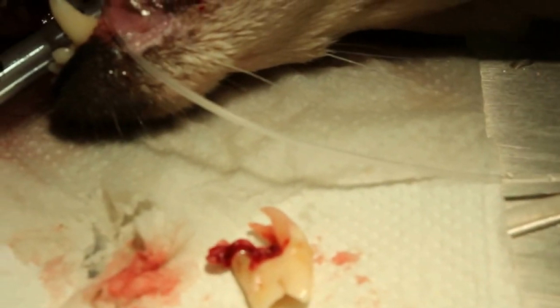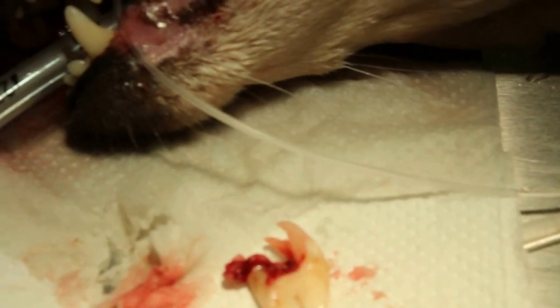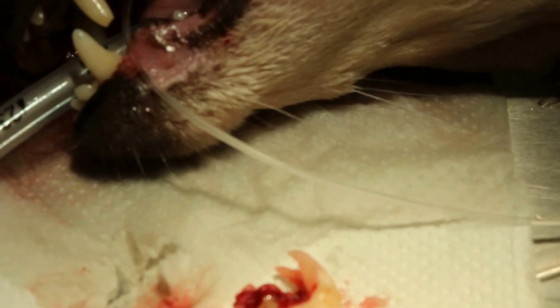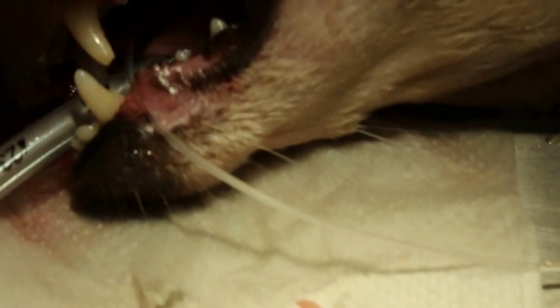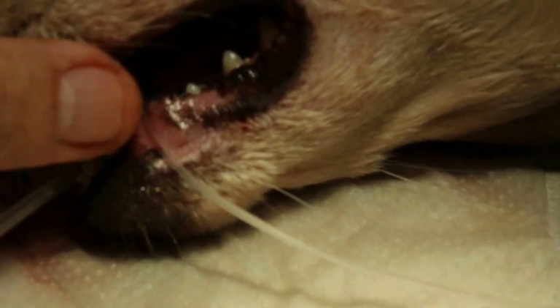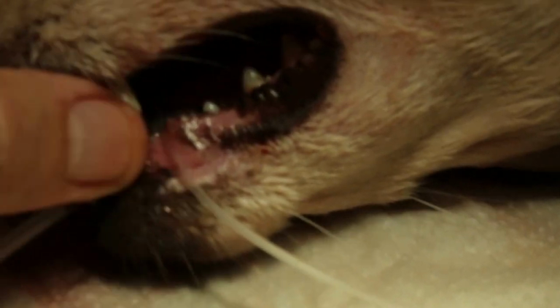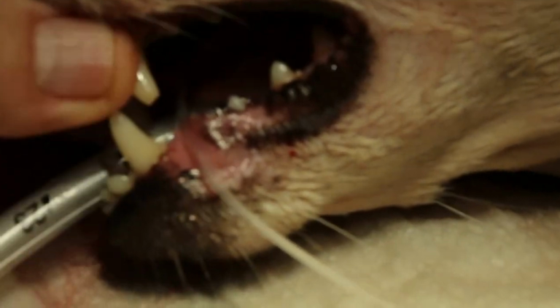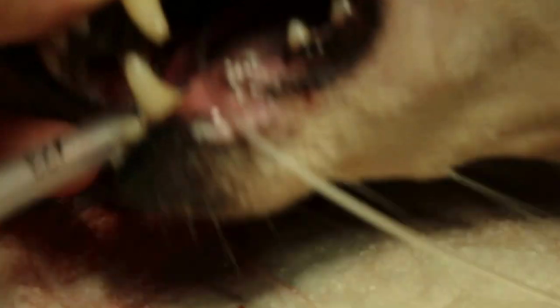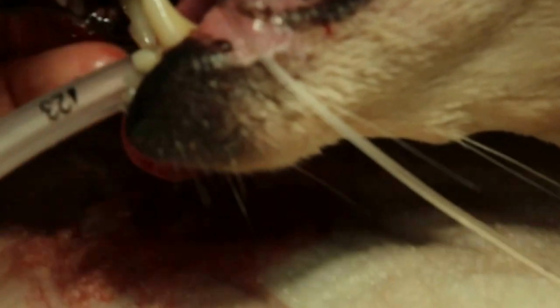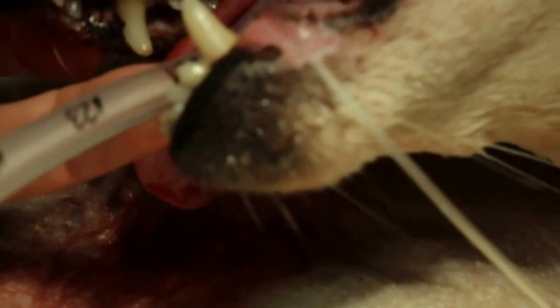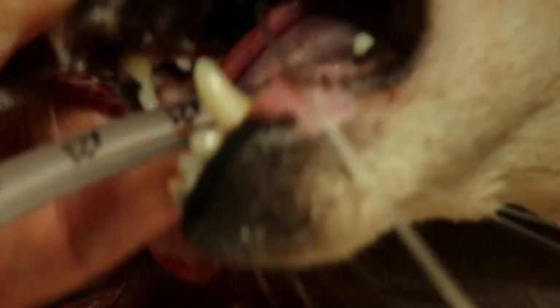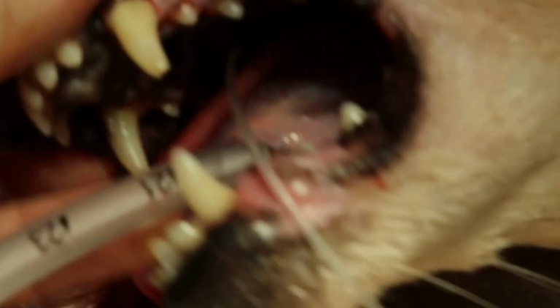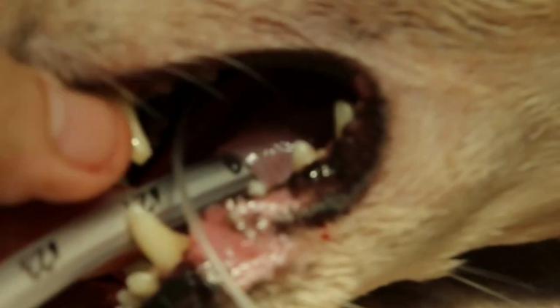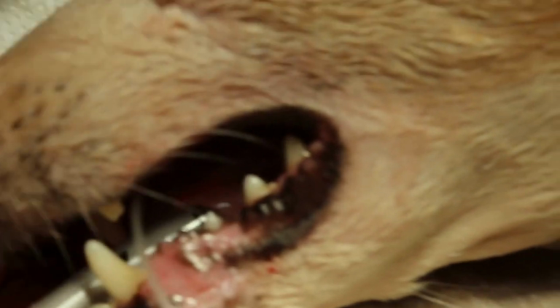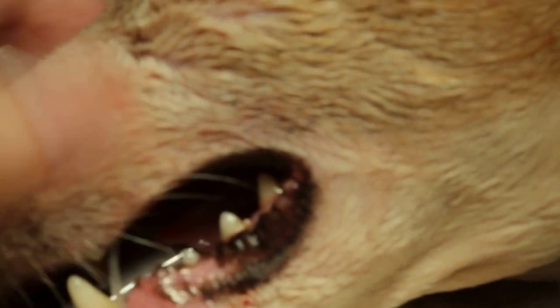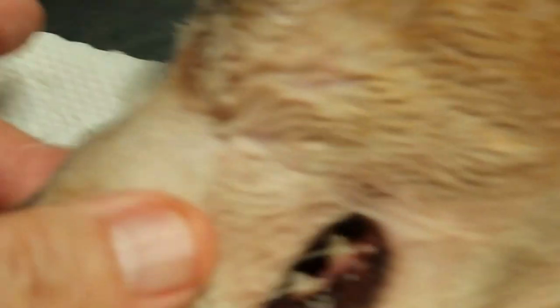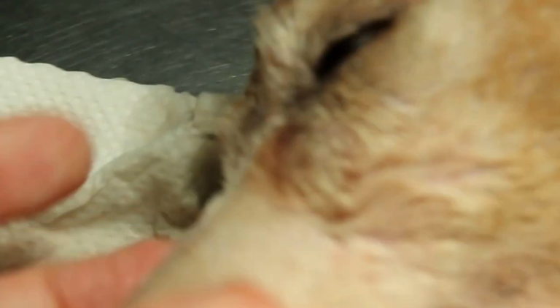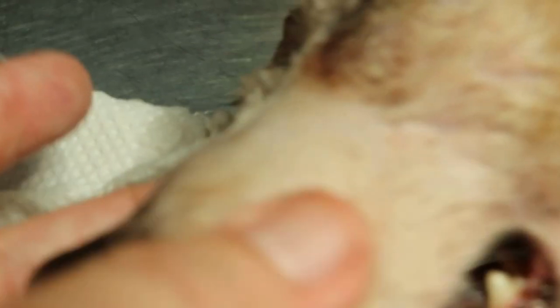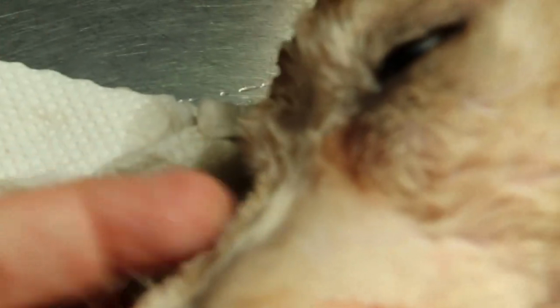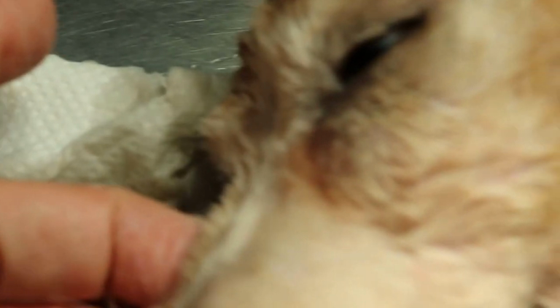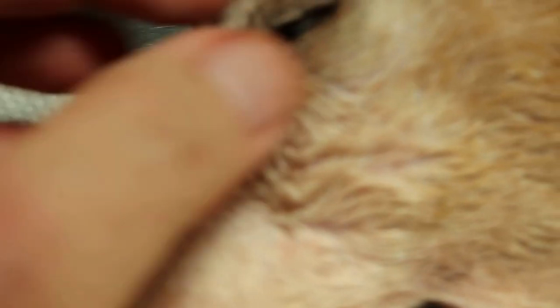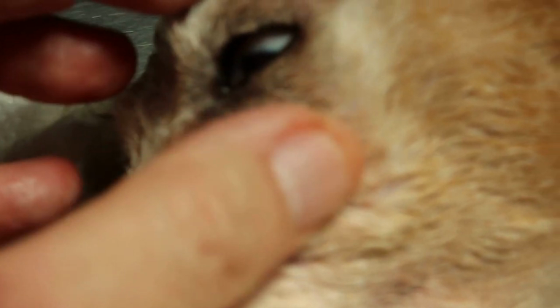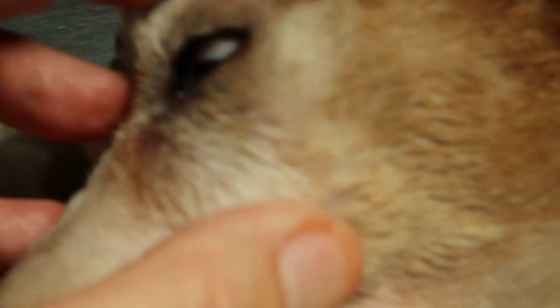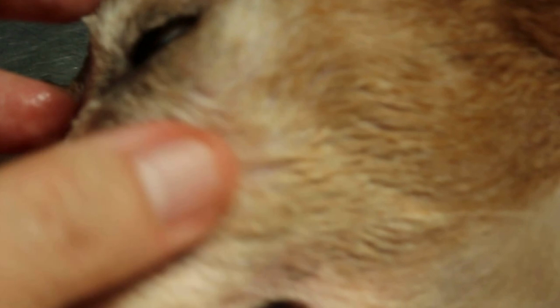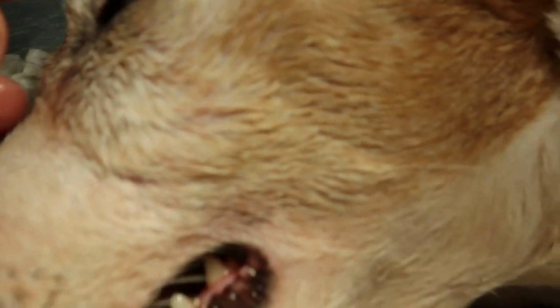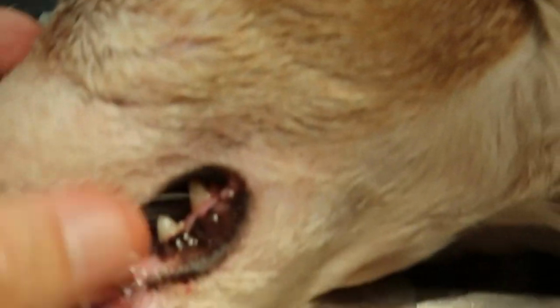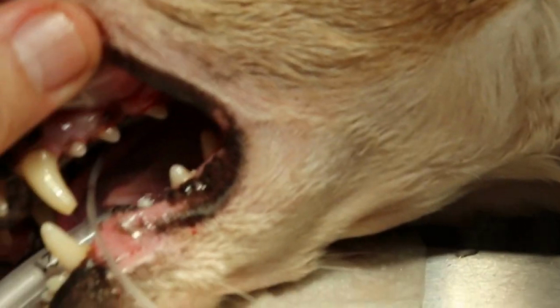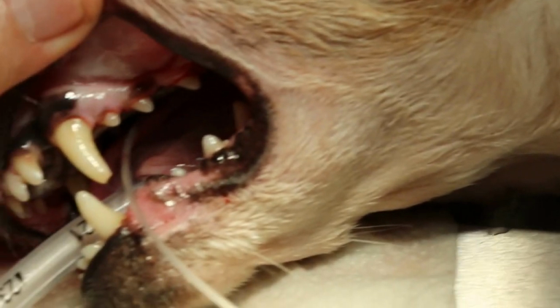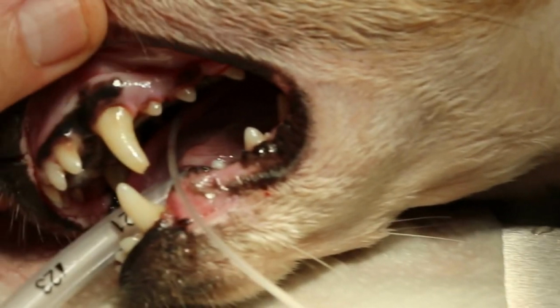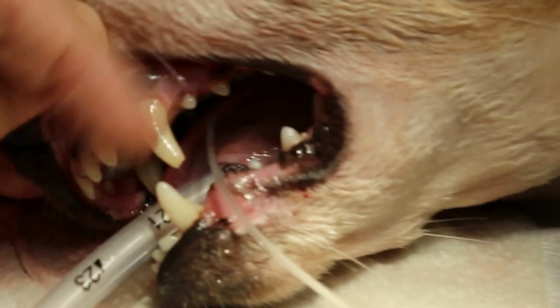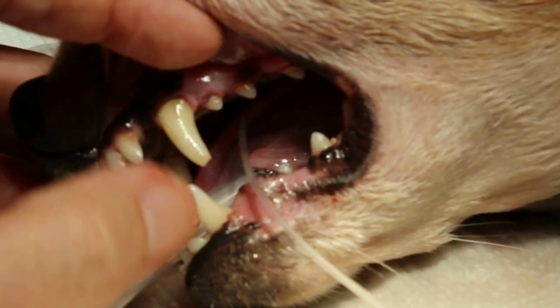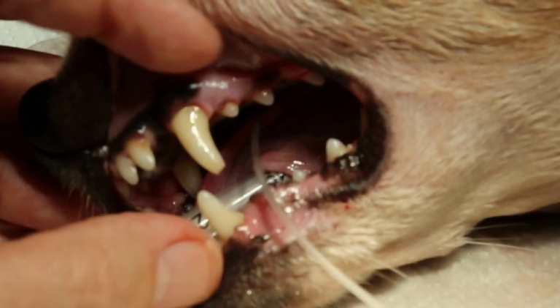The other premolar four tooth is okay, so there was no need to extract the other two. There was no swelling there as well. The dog is still sleepy and the scanning is done.